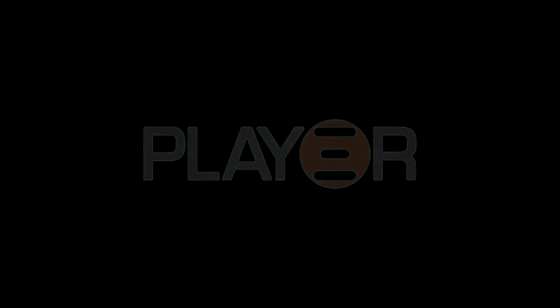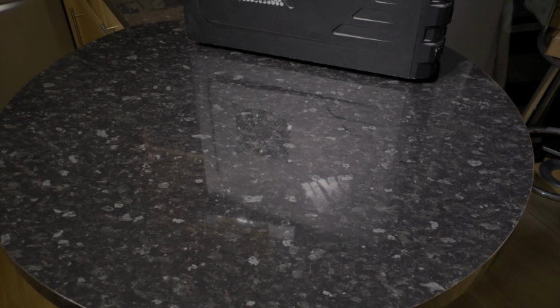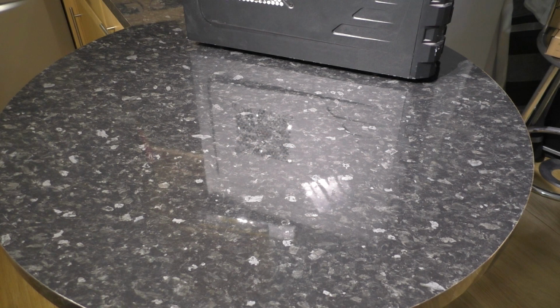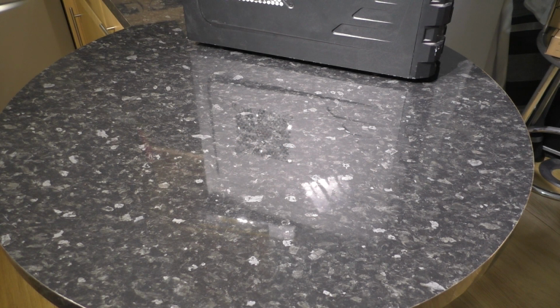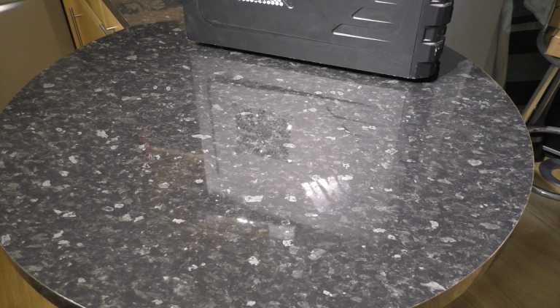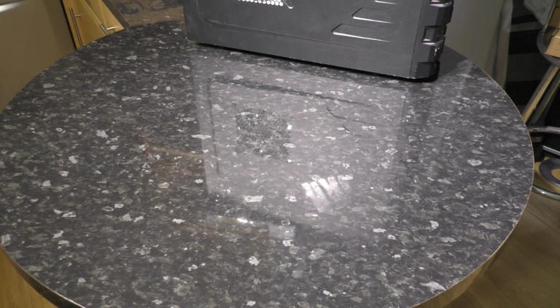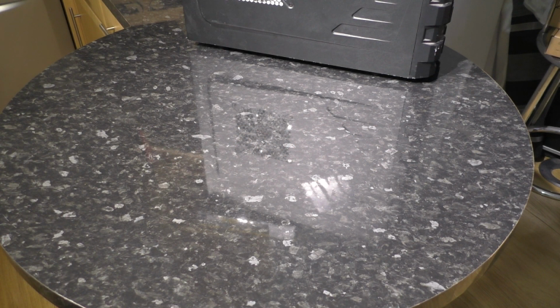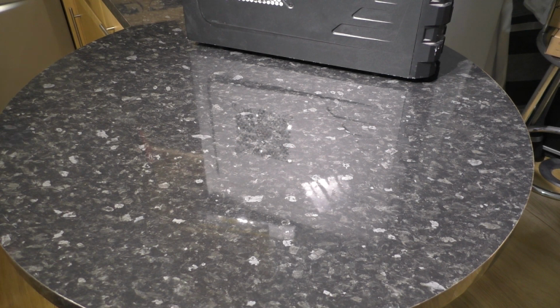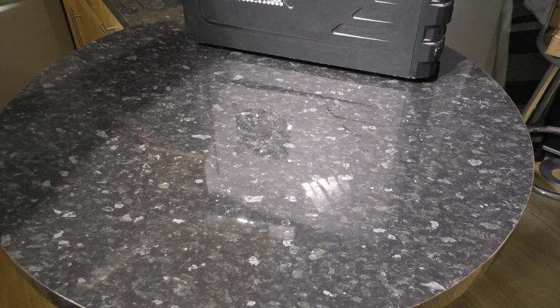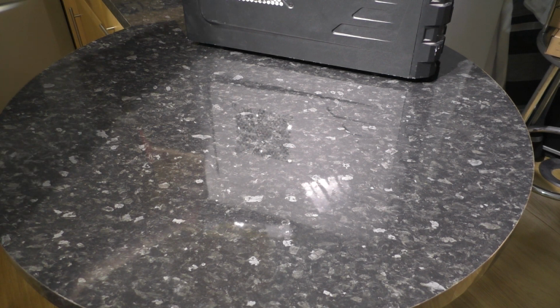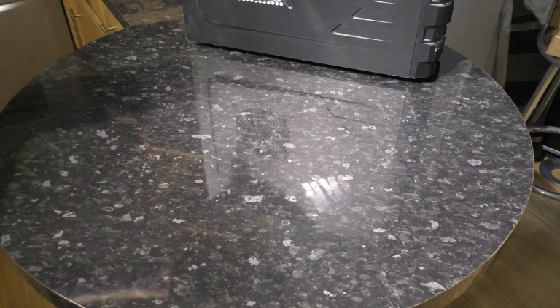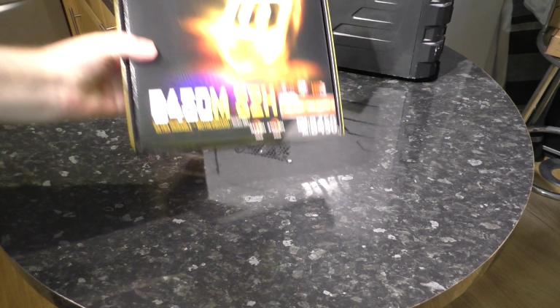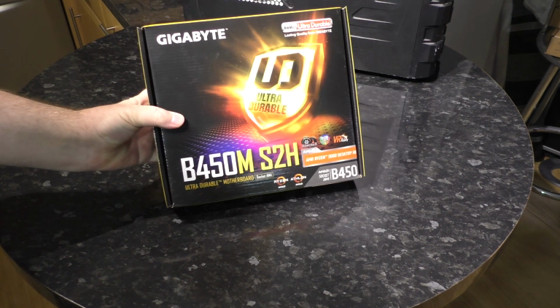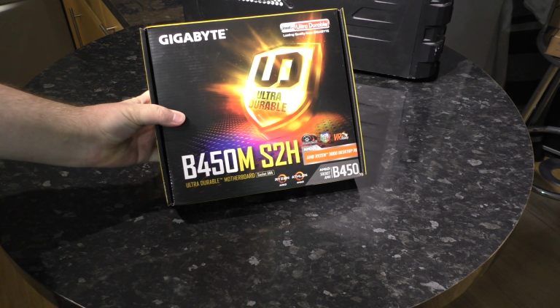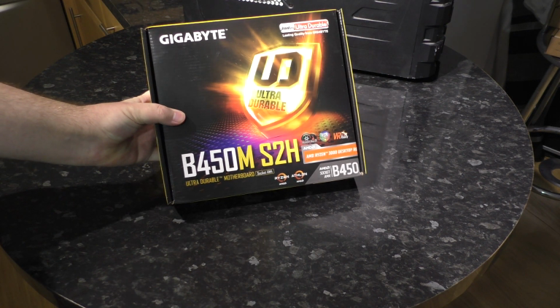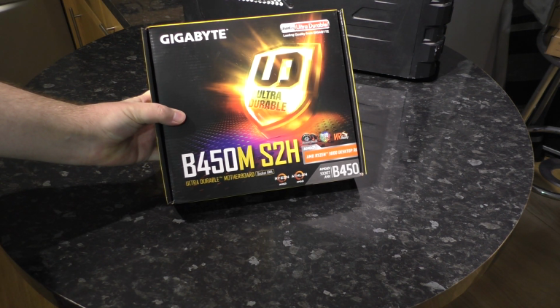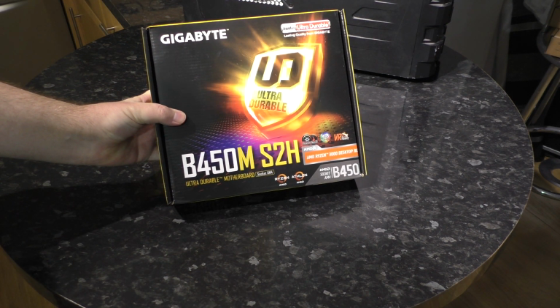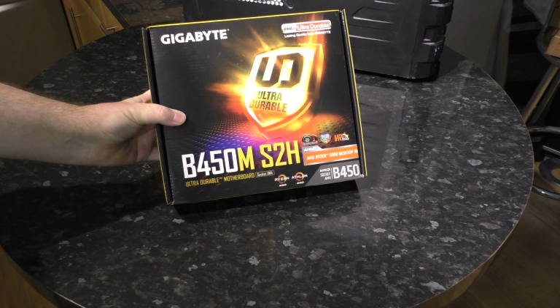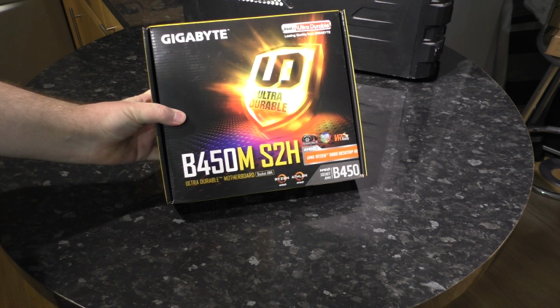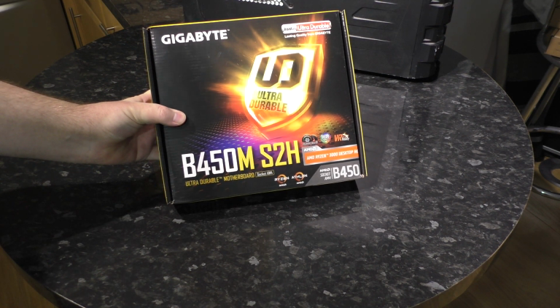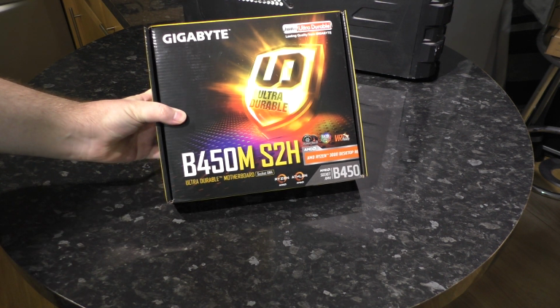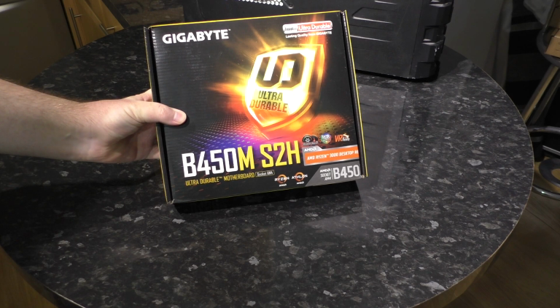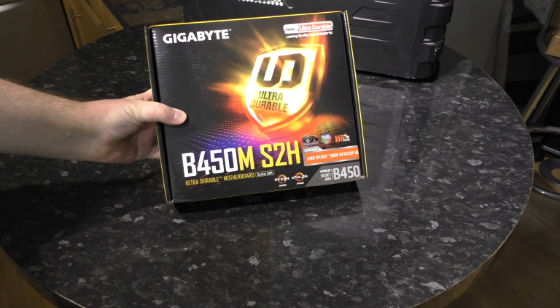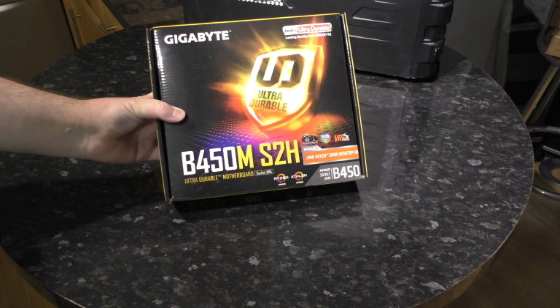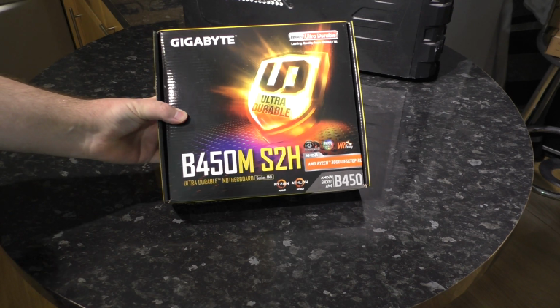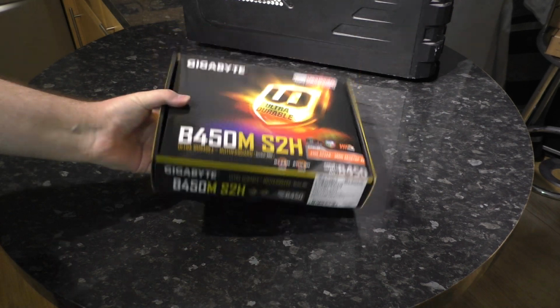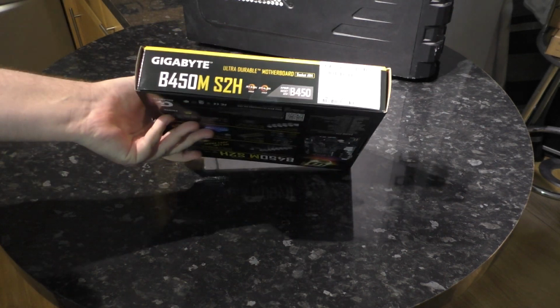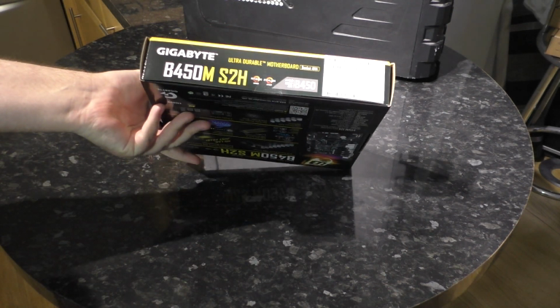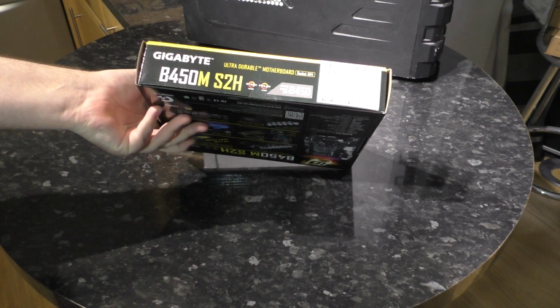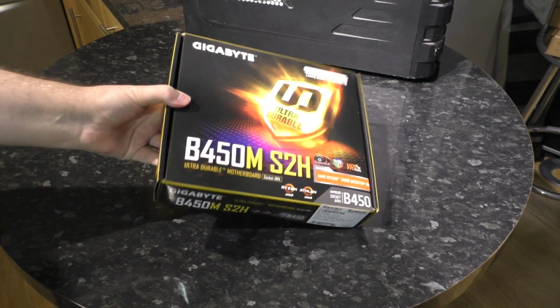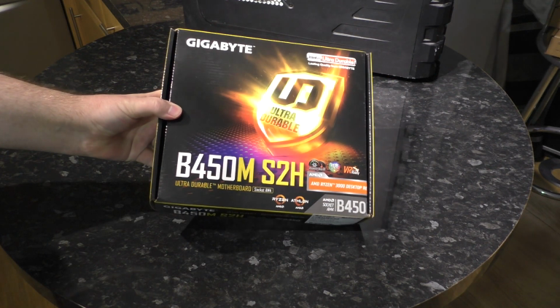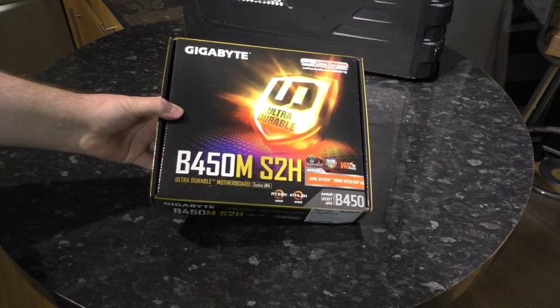Hello Internet, welcome to PlayerTV. I'll cut to the chase. This is a Gigabyte B450M S2H. I picked it up for just over 60 quid. It is still sealed in the box — let's change that.